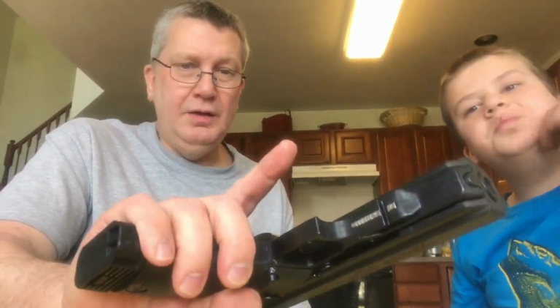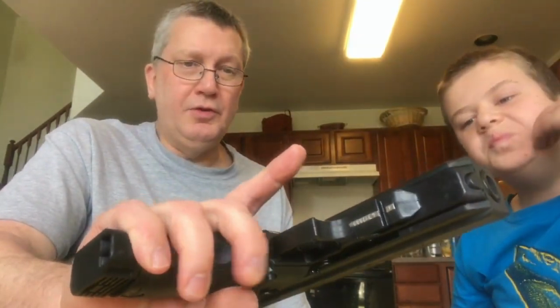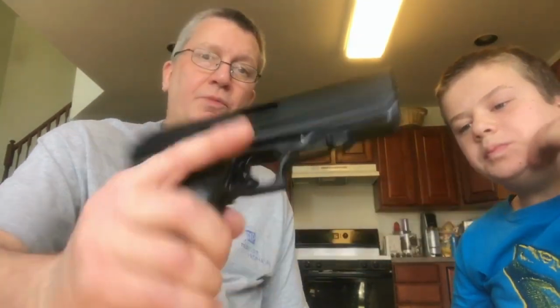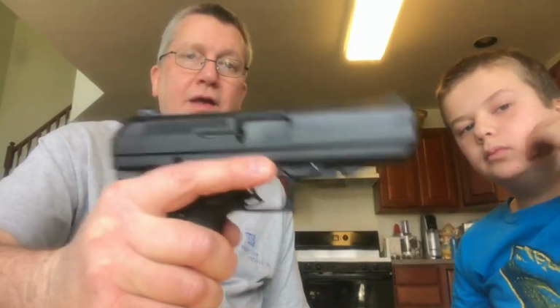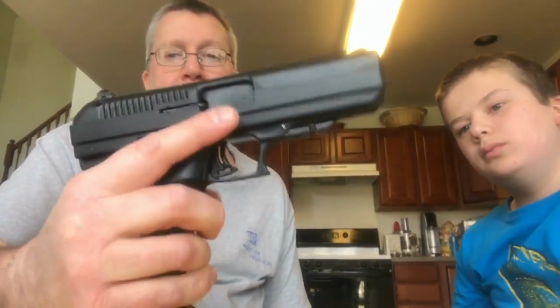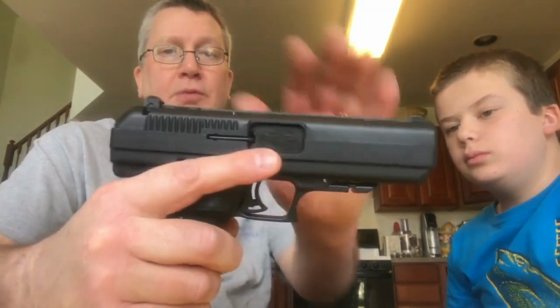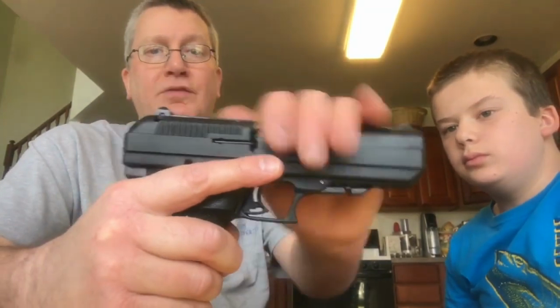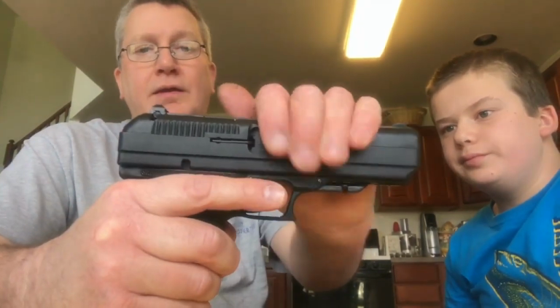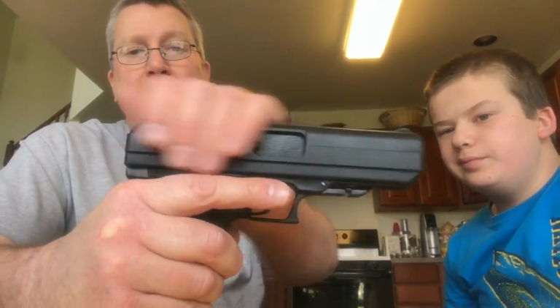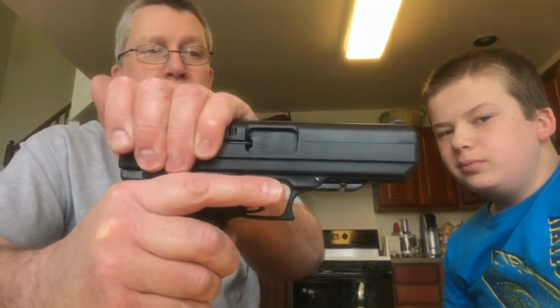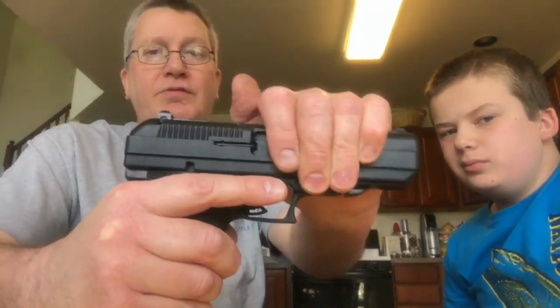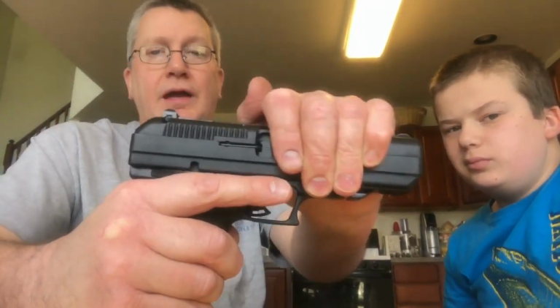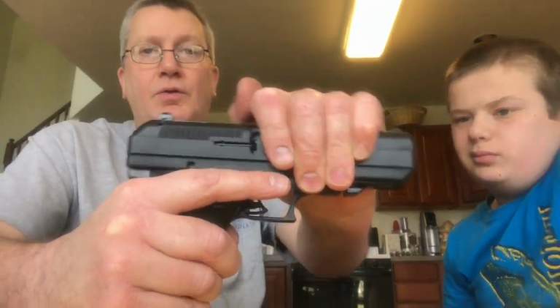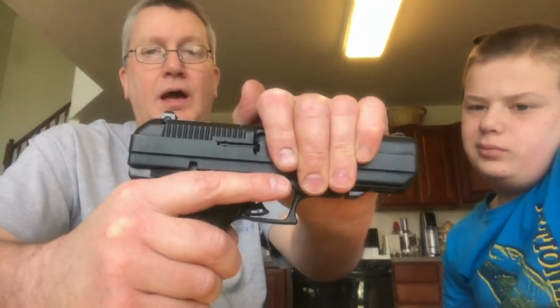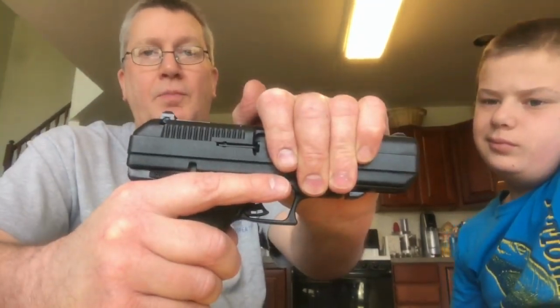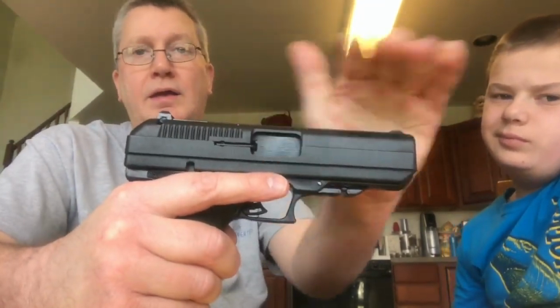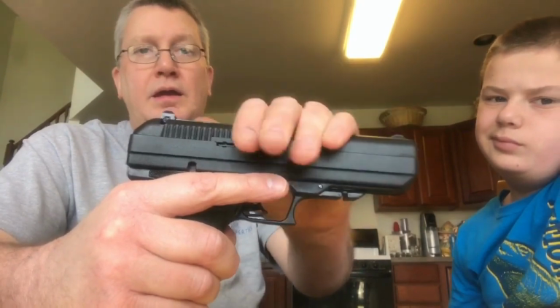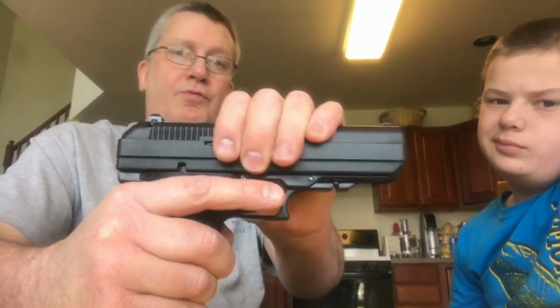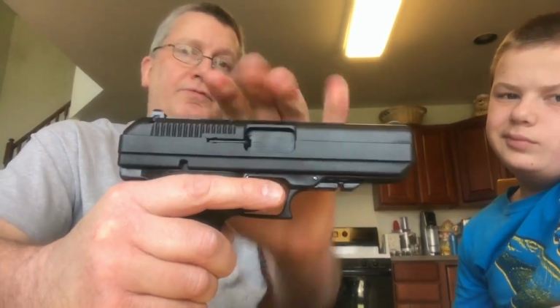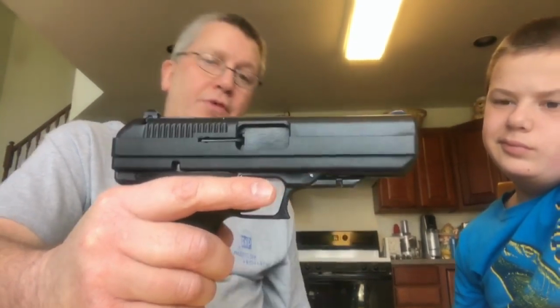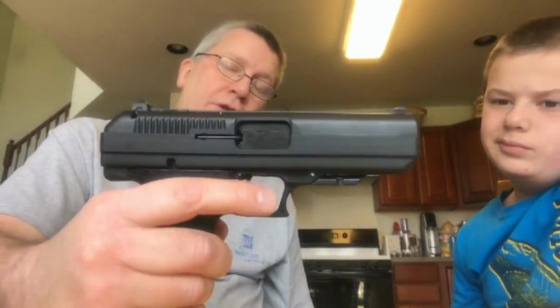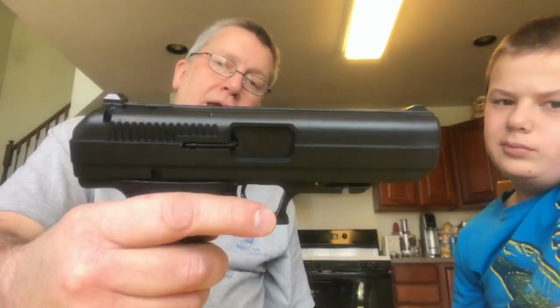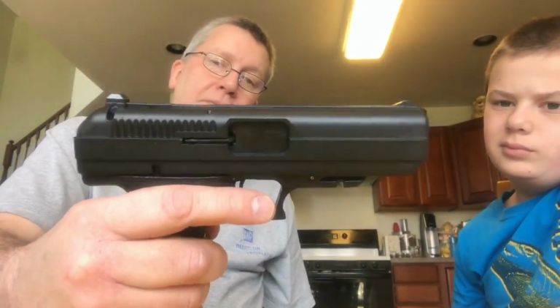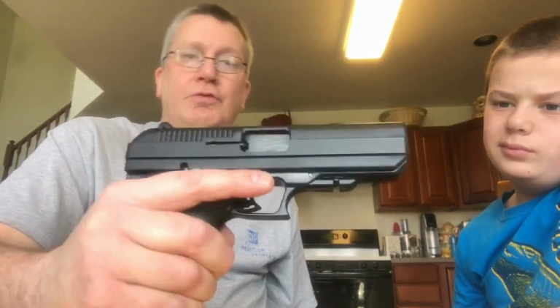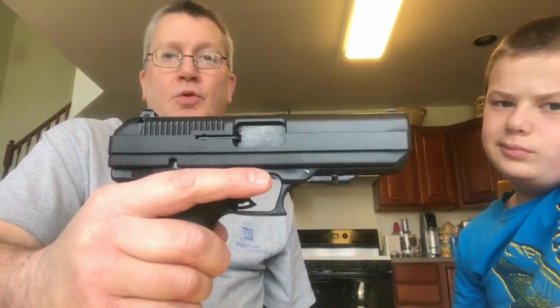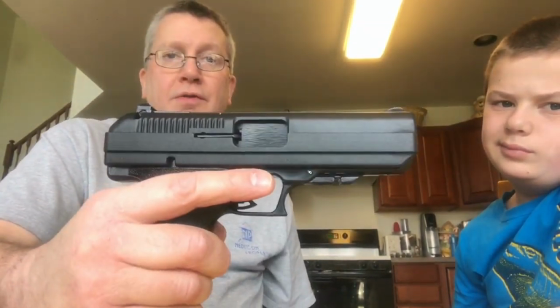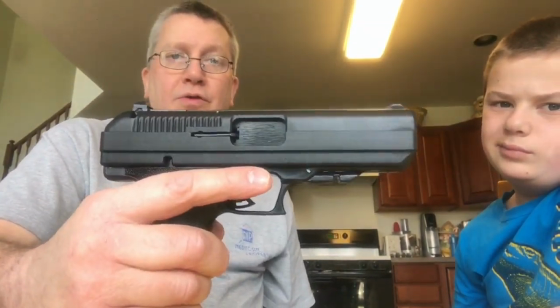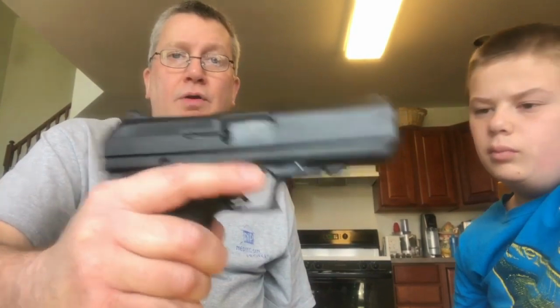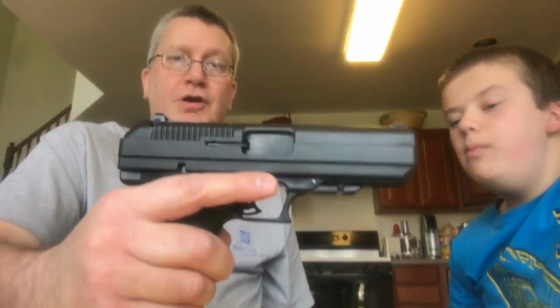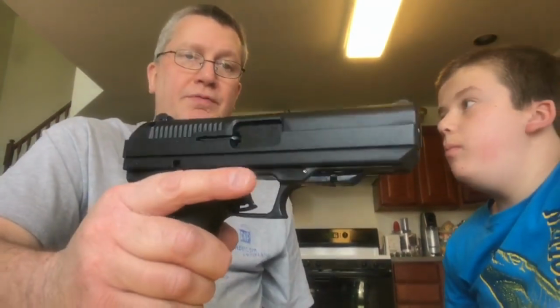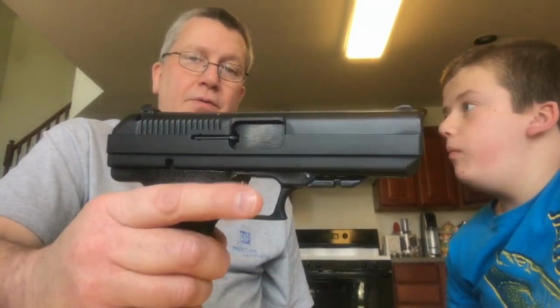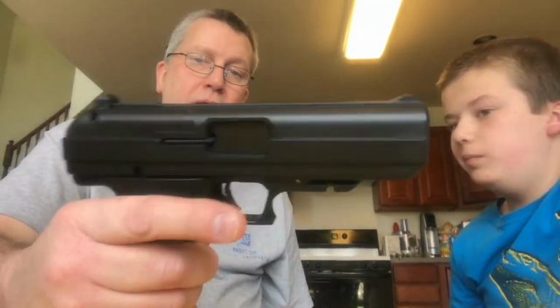The other thing with the heavy blowback design — they do need the heavy slide on the old blowback in order for it to function. But it does absorb a lot of the recoil and jump of the gun with the weight.